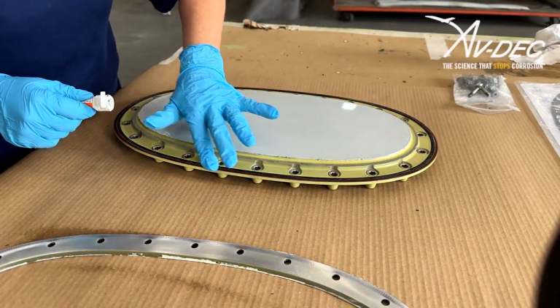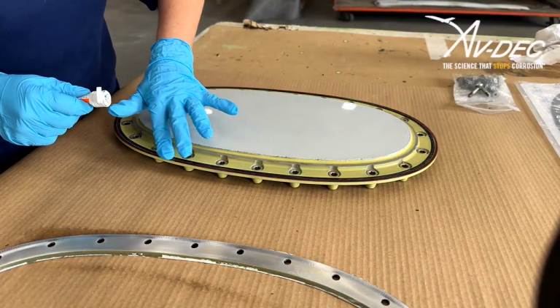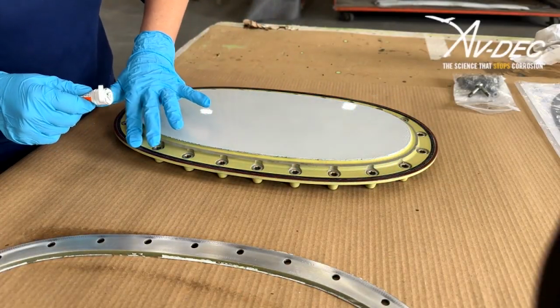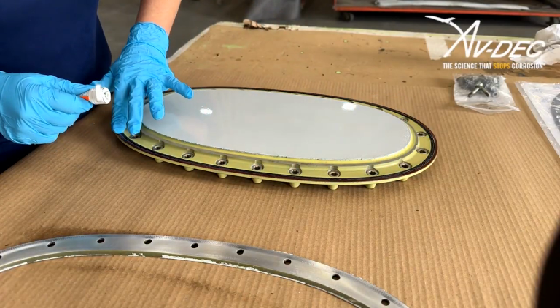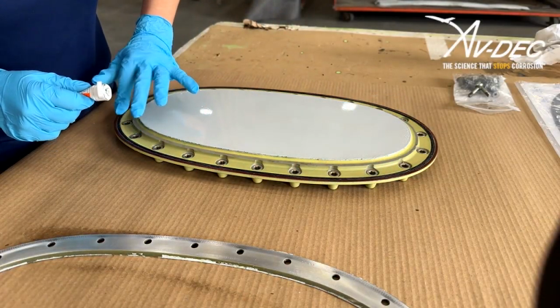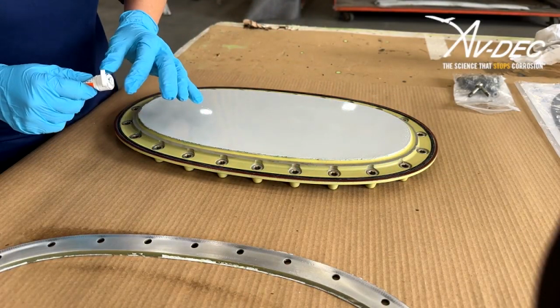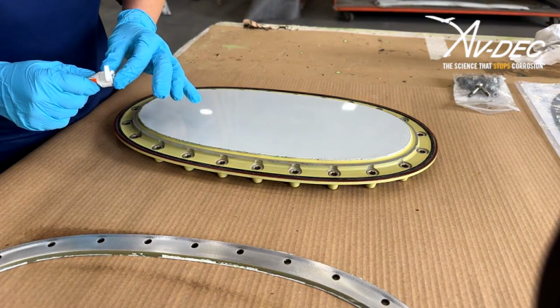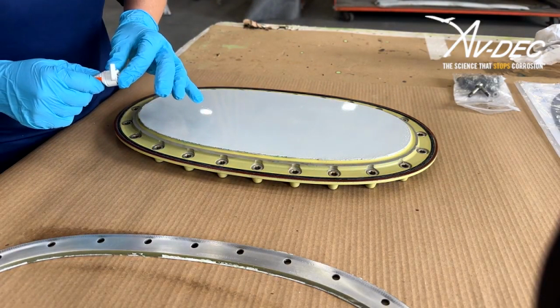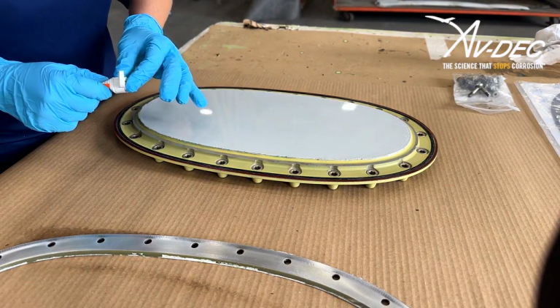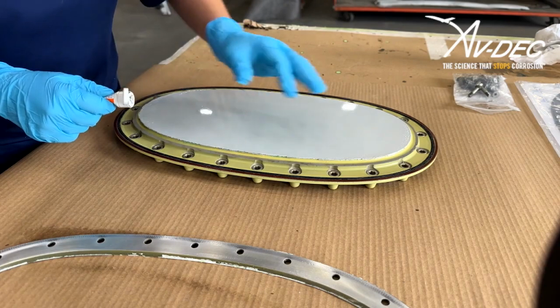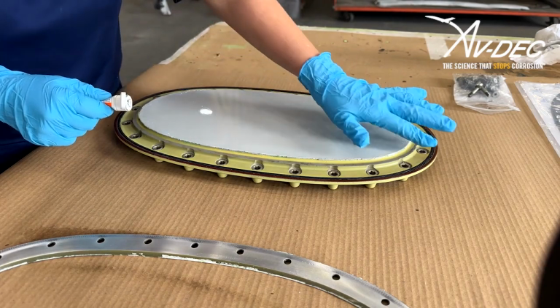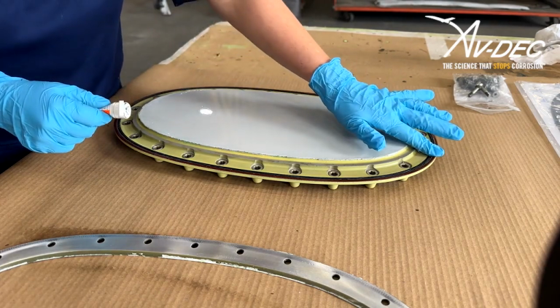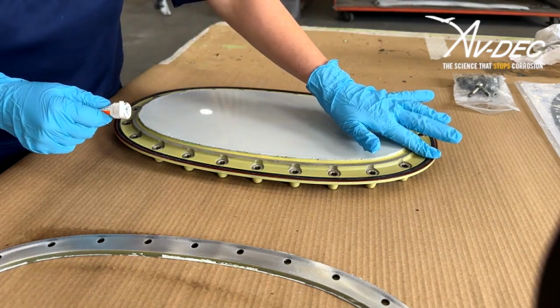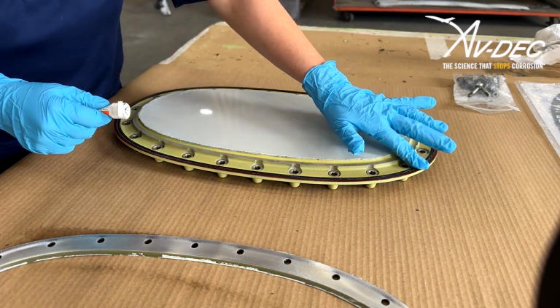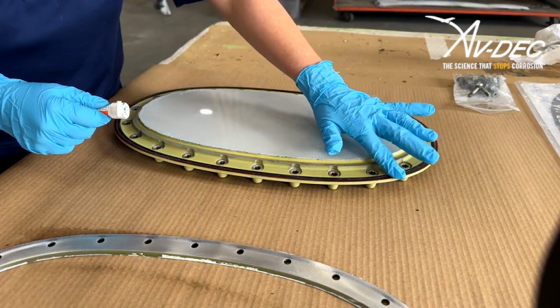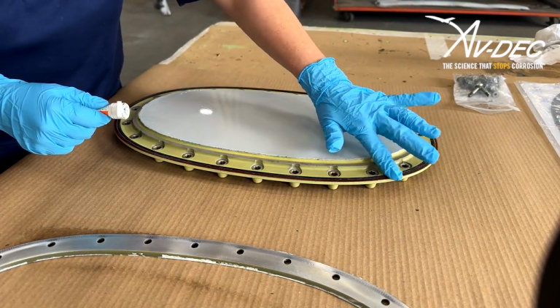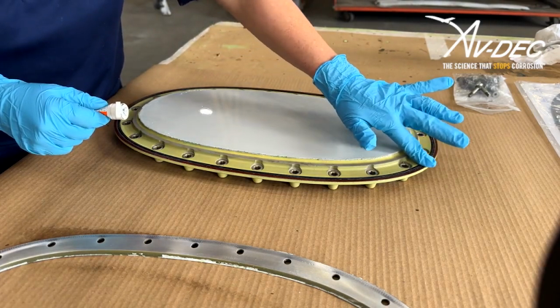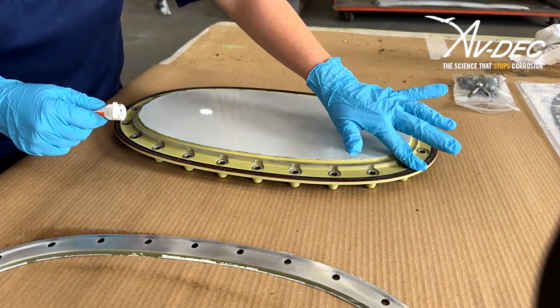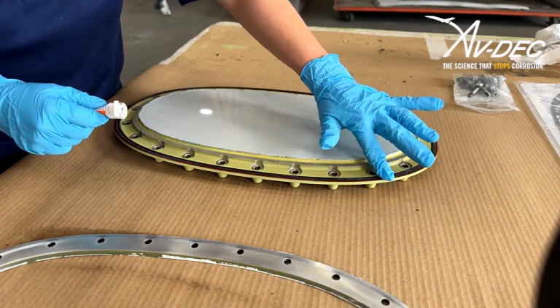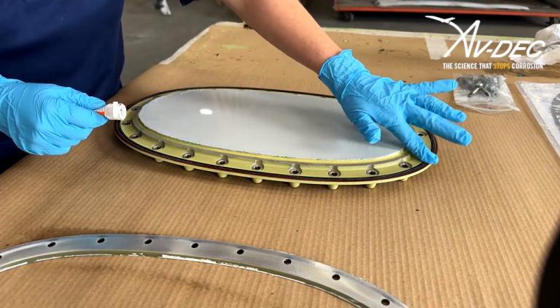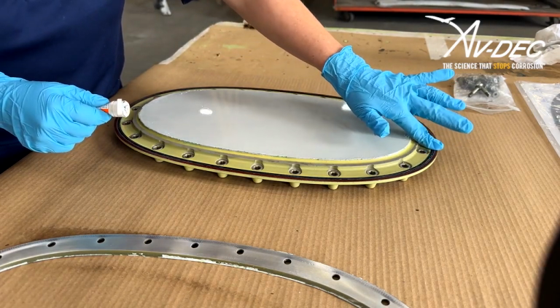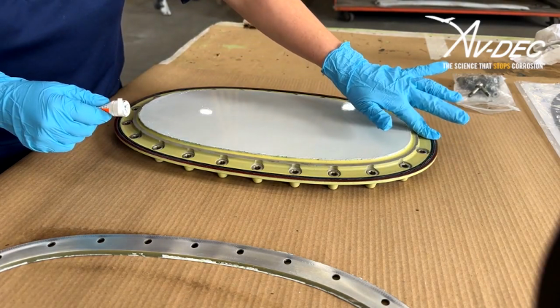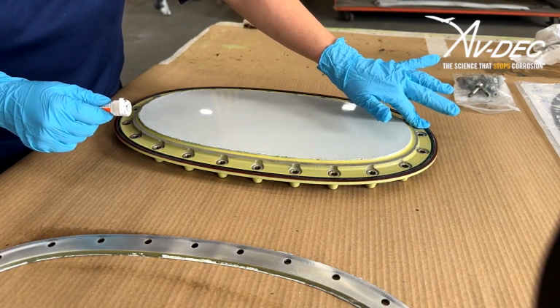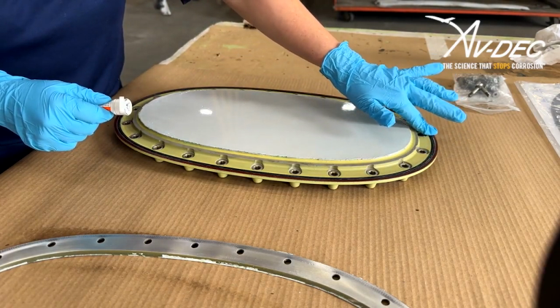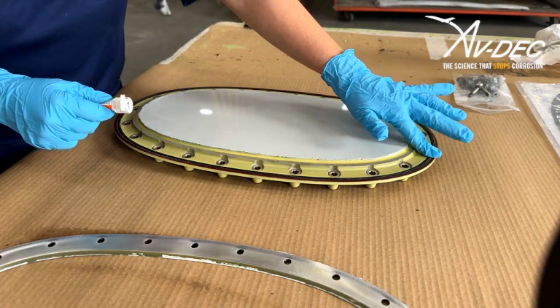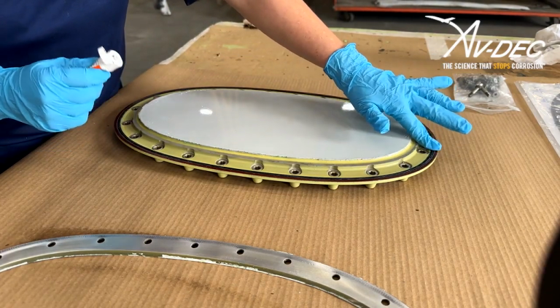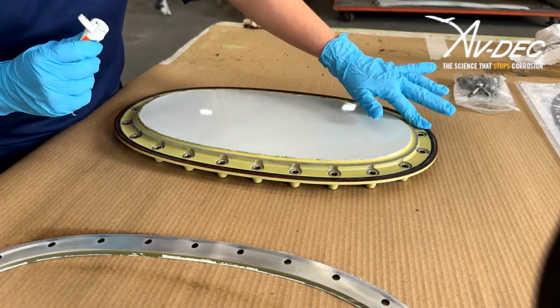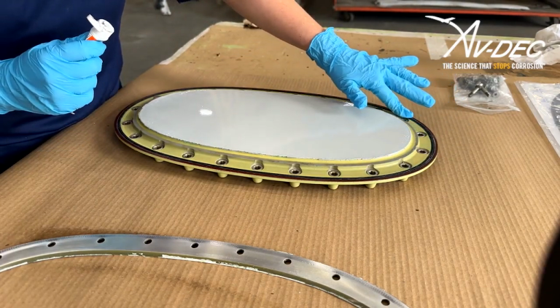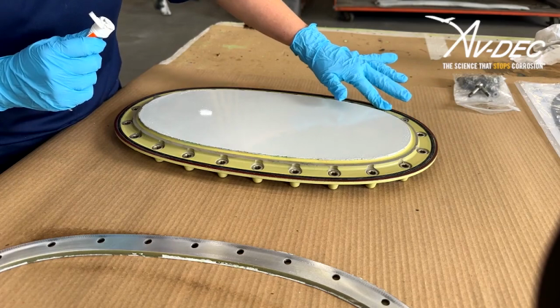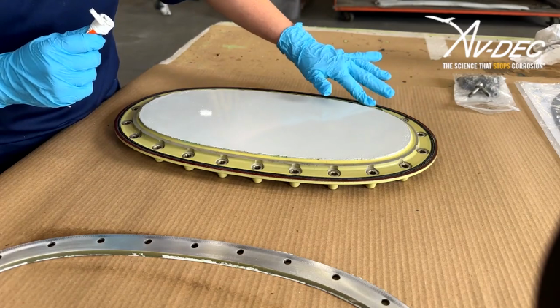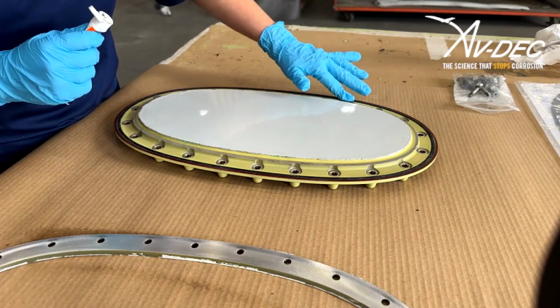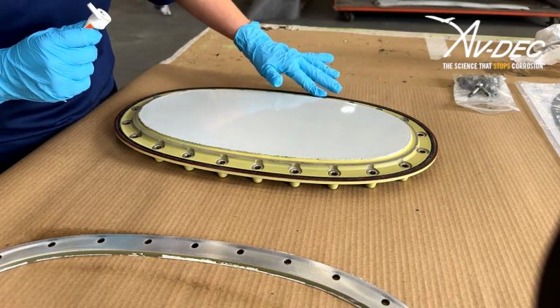Apply a thin layer of petrolatum grease to the rubber seal only. It is imperative that no grease is on the gasket contact area.